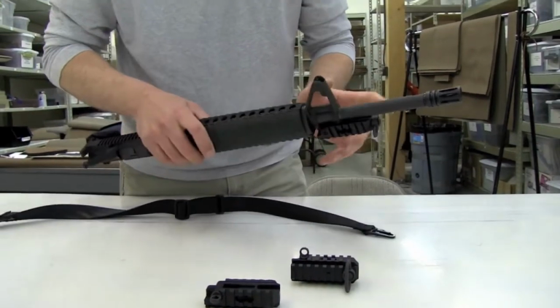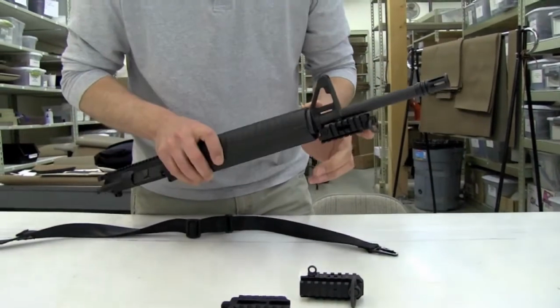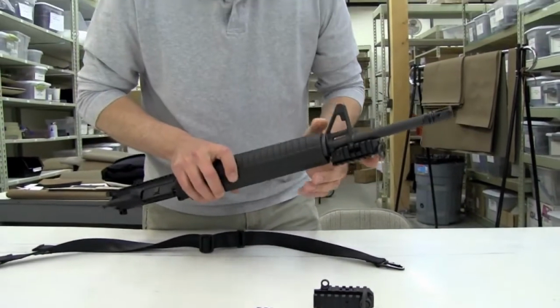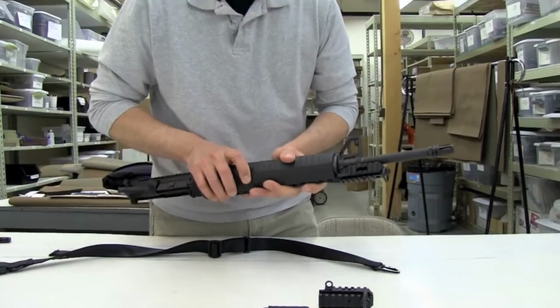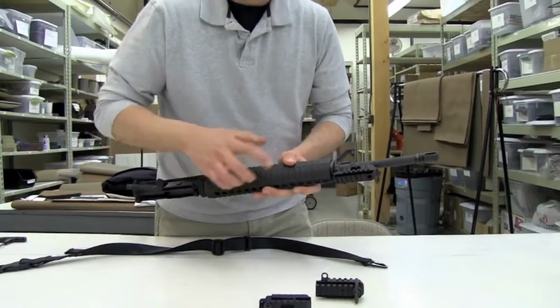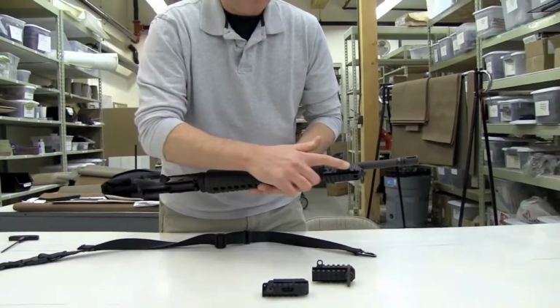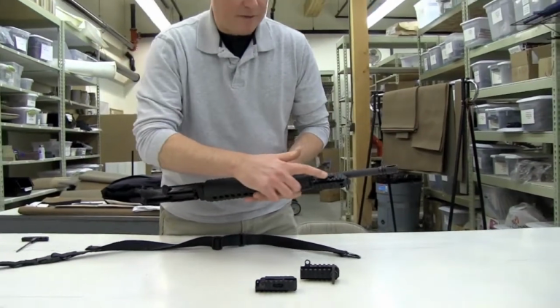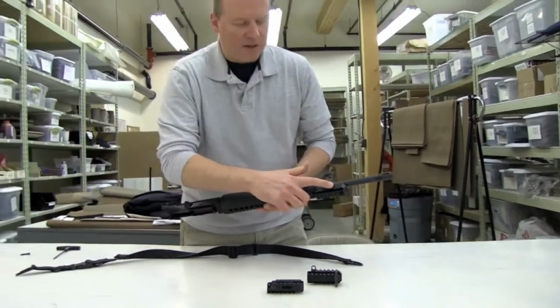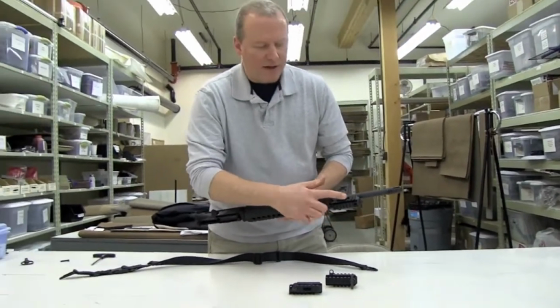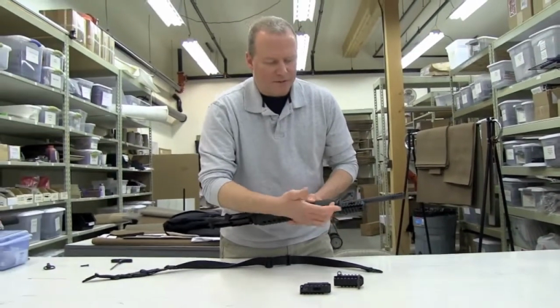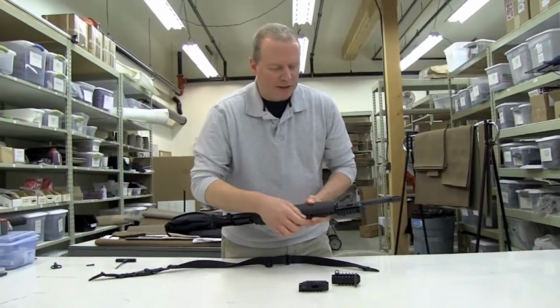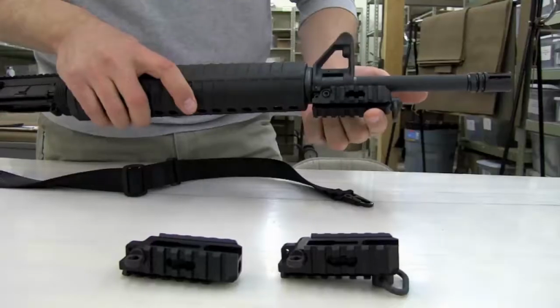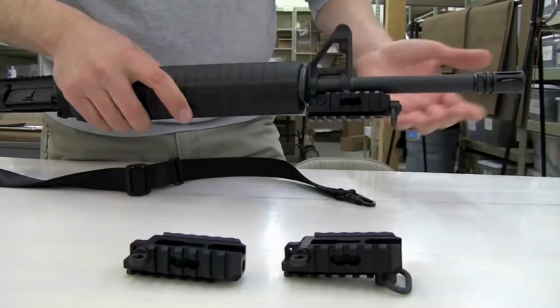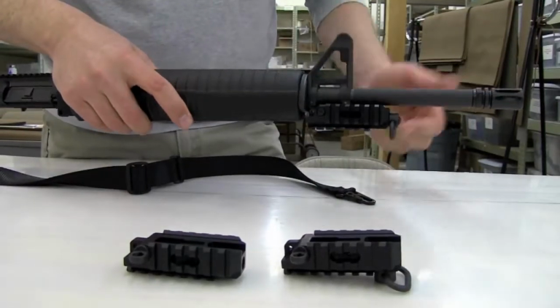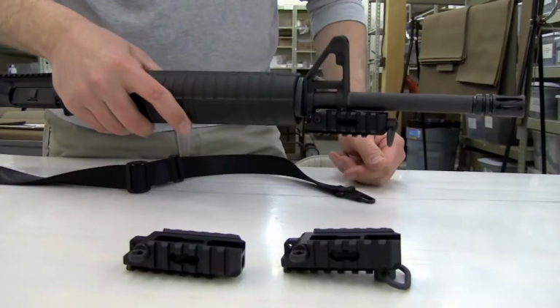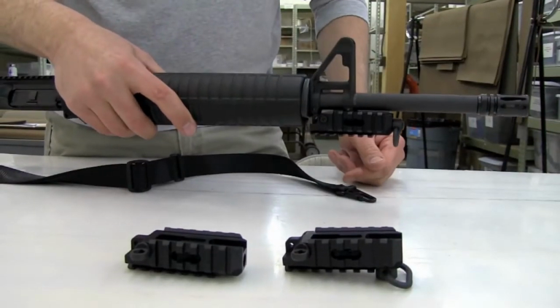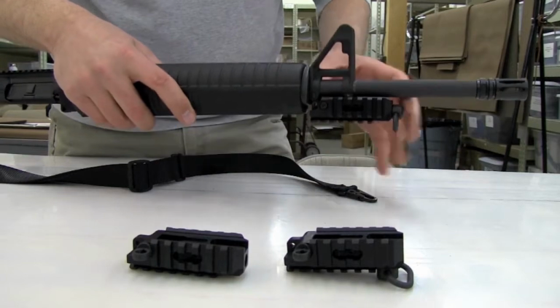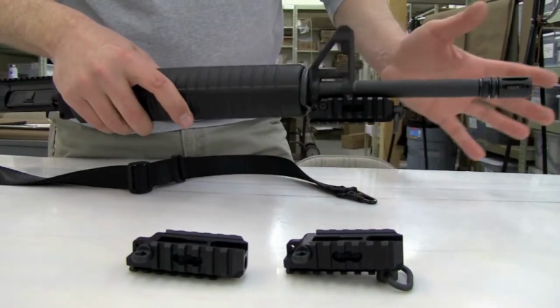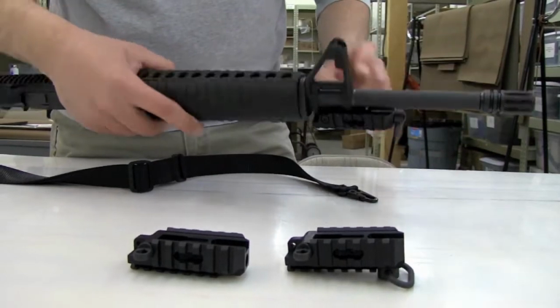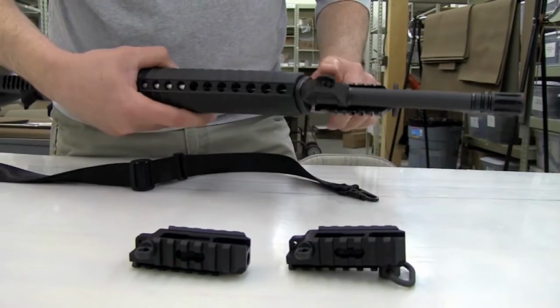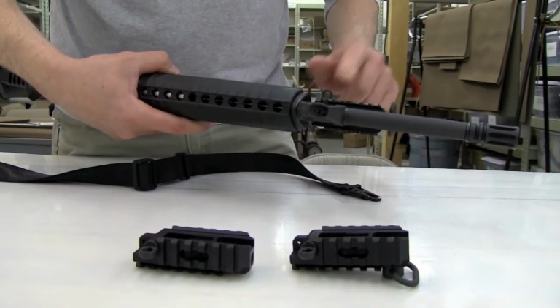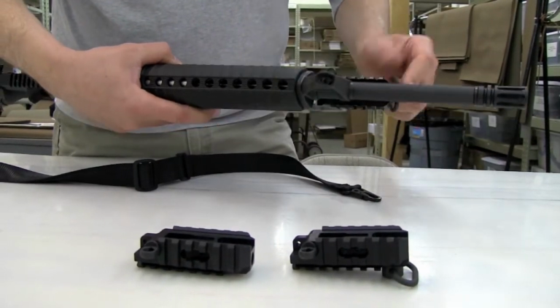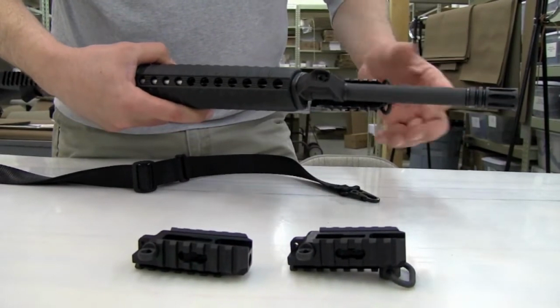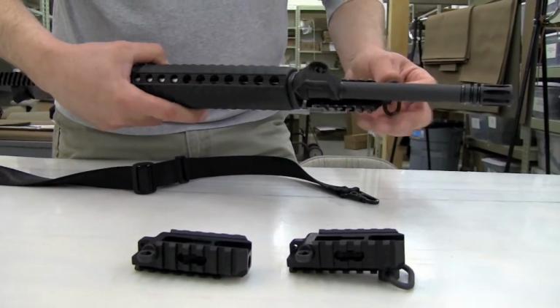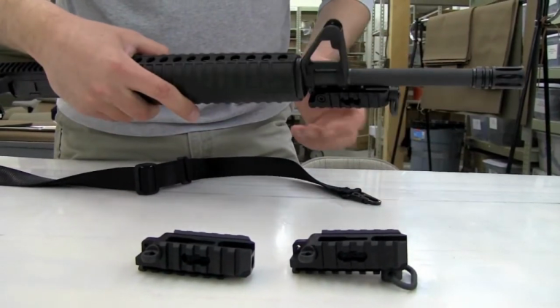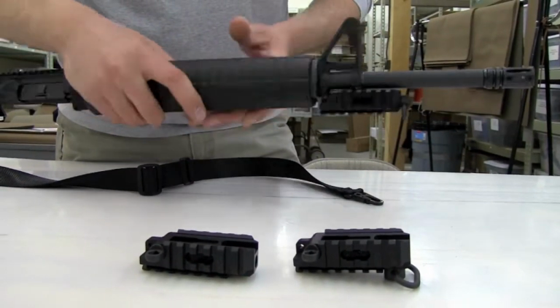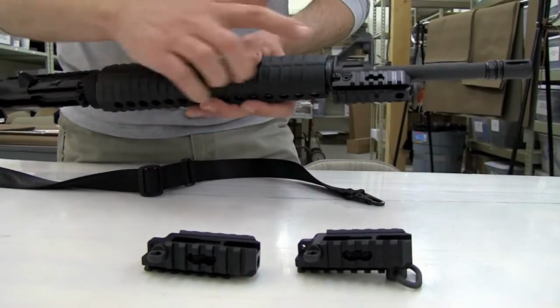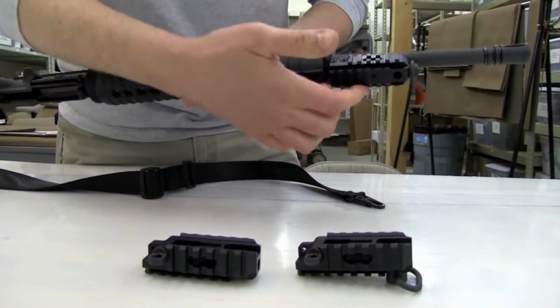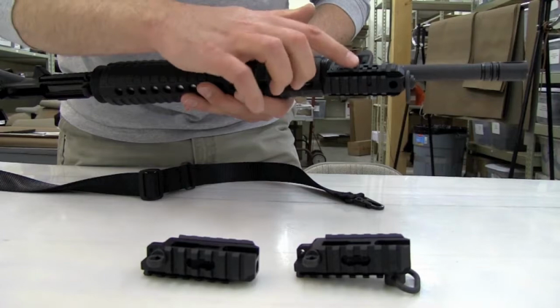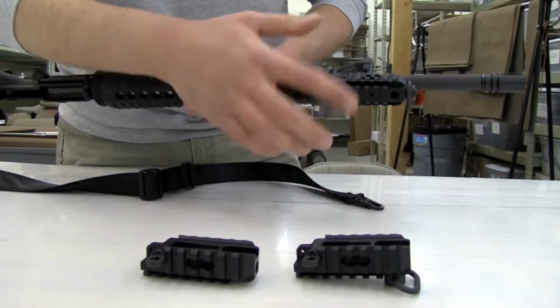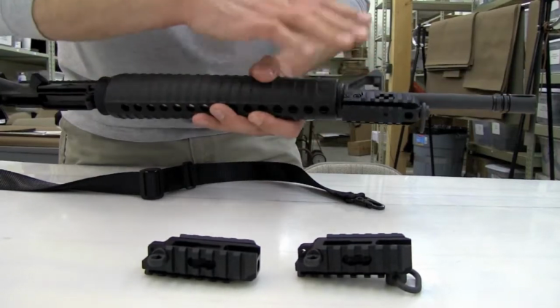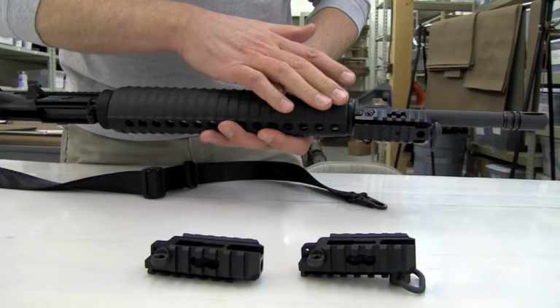If you're running a QD, then of course you'd have to mount your flashlight on the left or on the right. And if you've got a single point sling, take all this stuff off — take the big ring out, take the QD swivels out. You've got three Picatinny rails; you can mount anything anywhere.